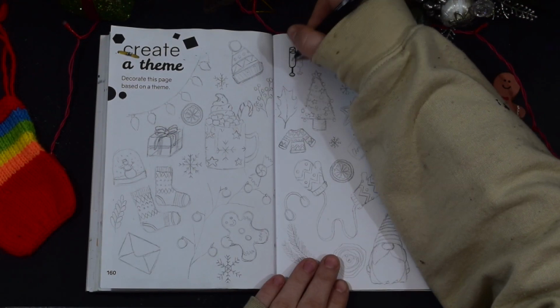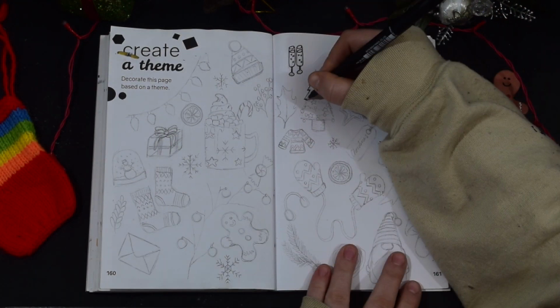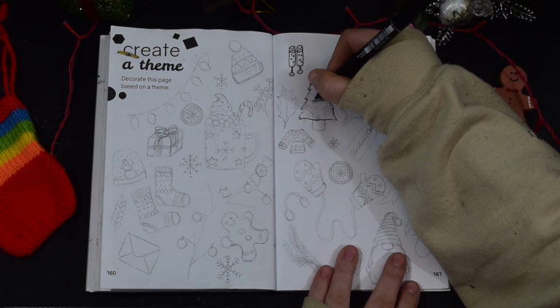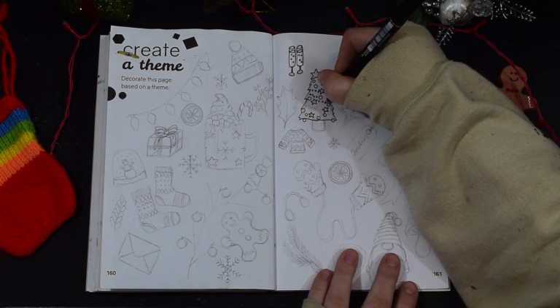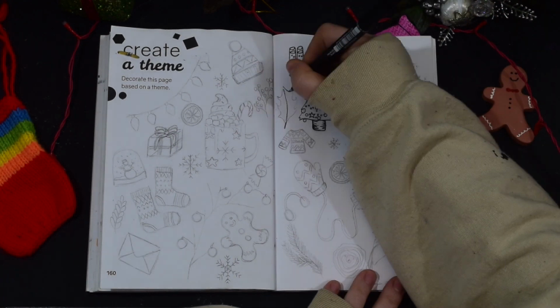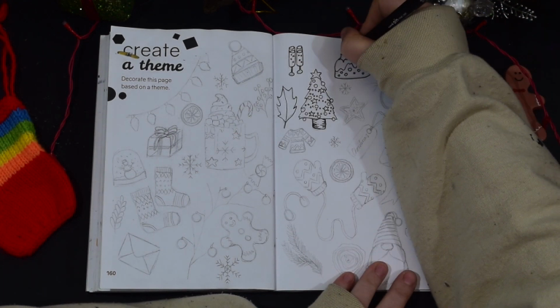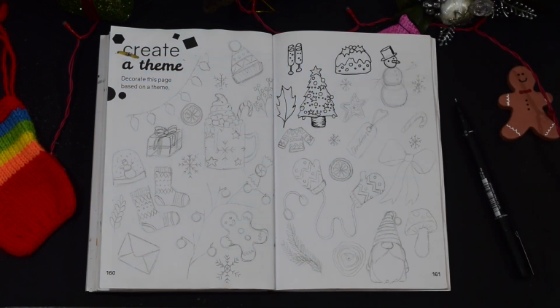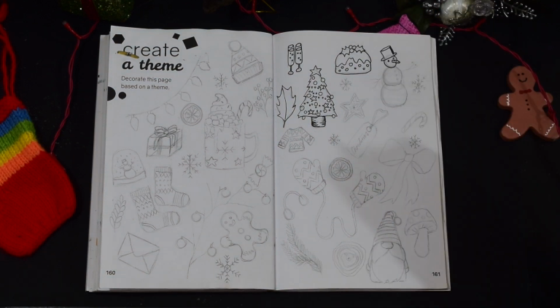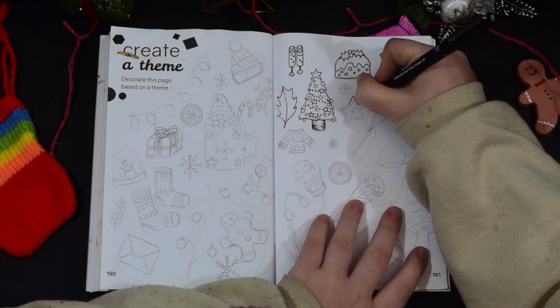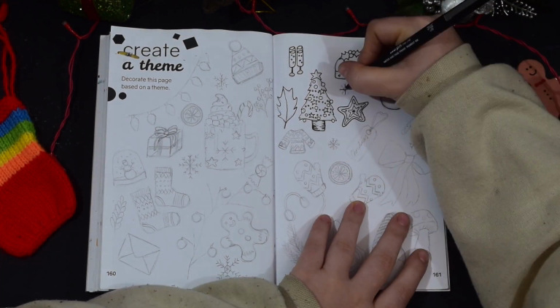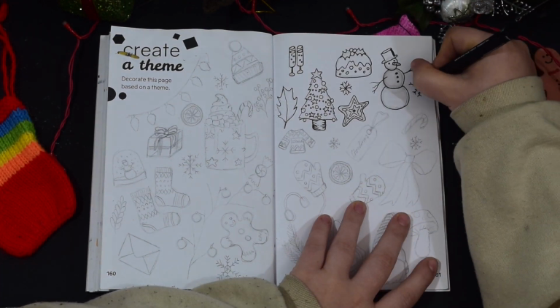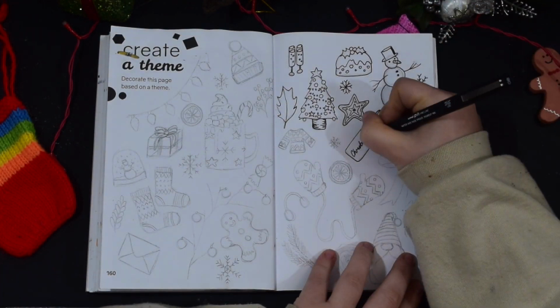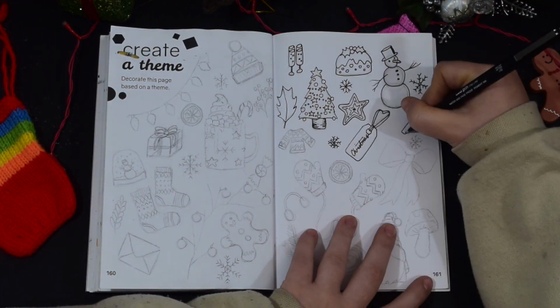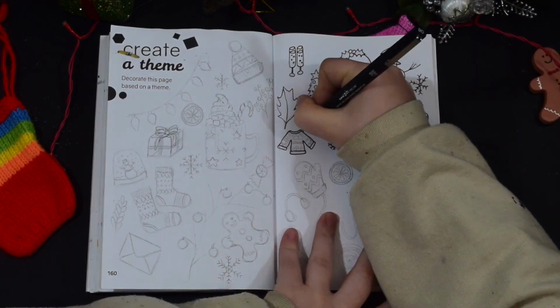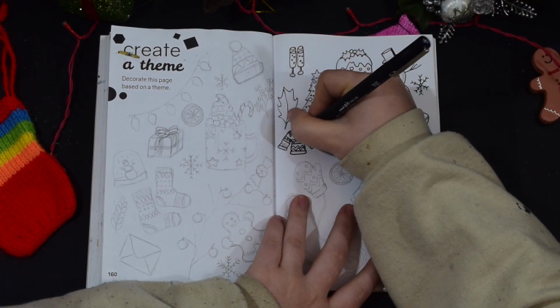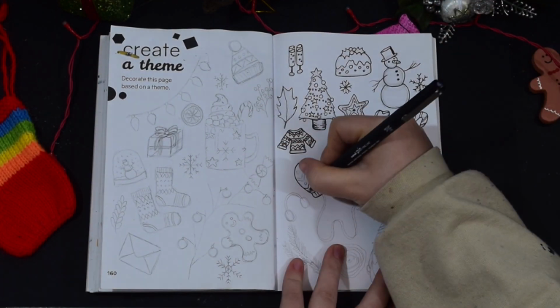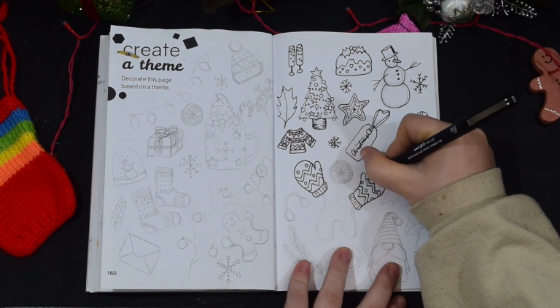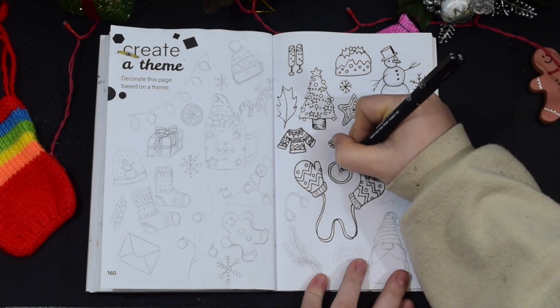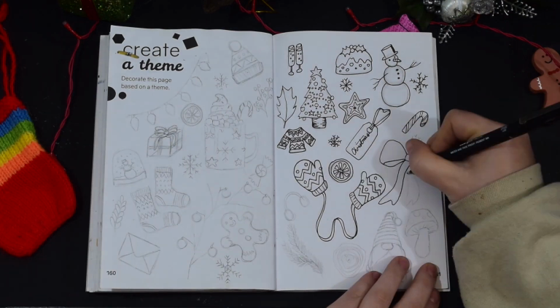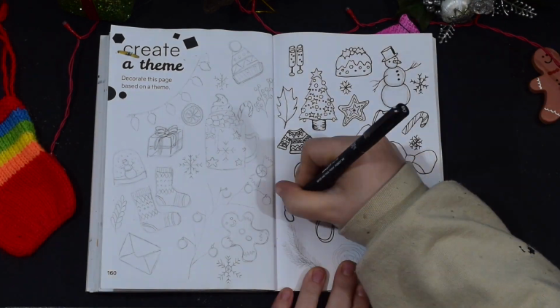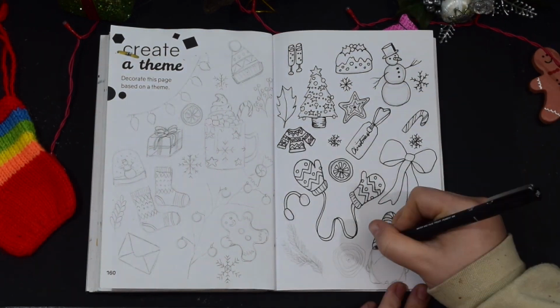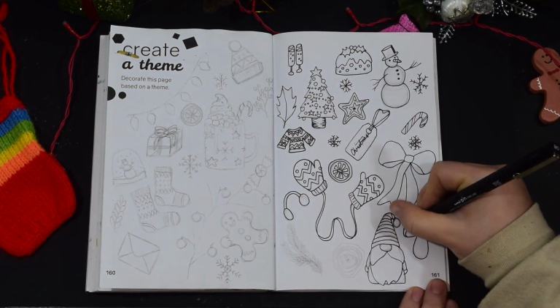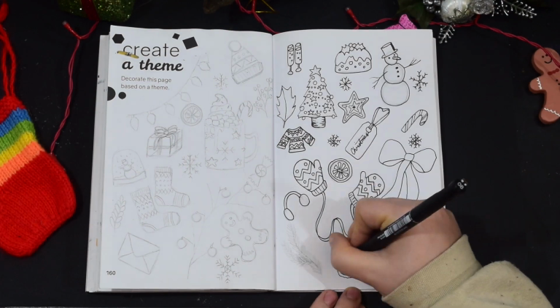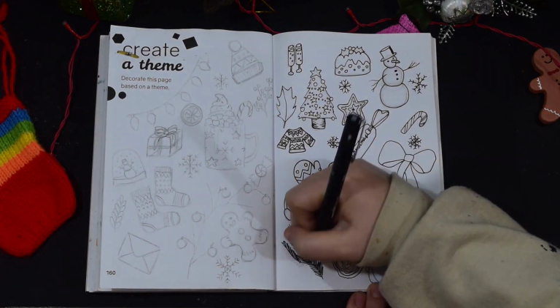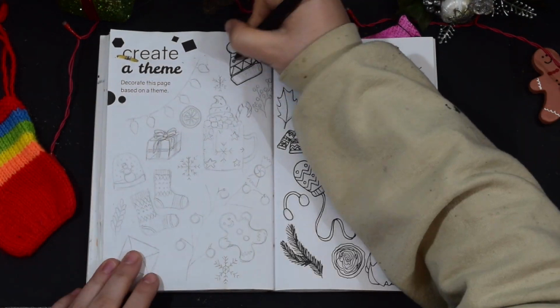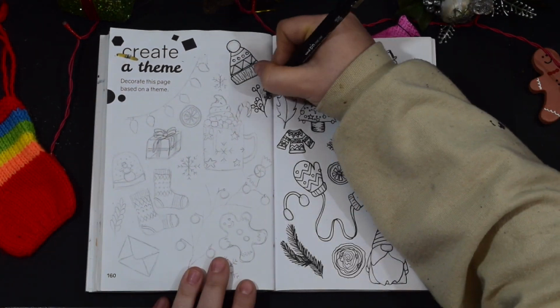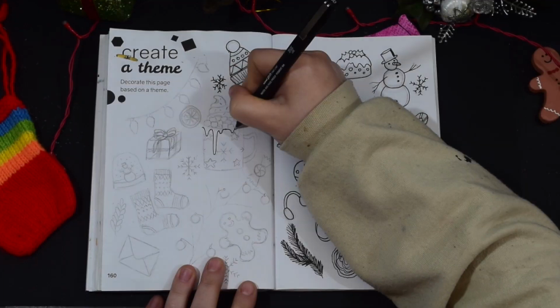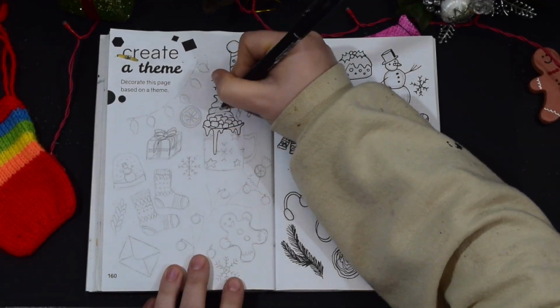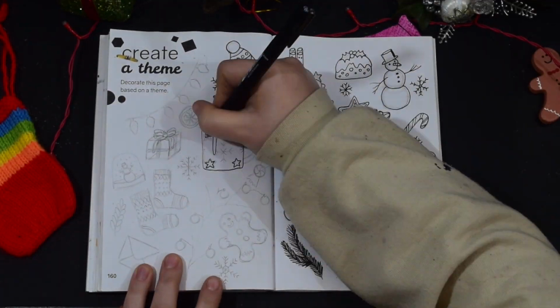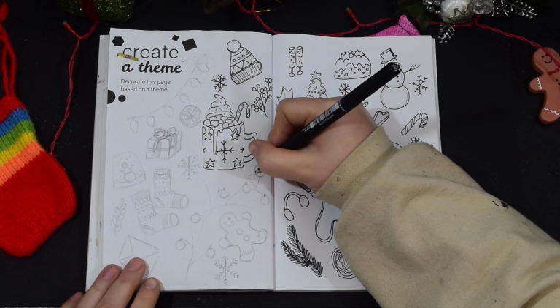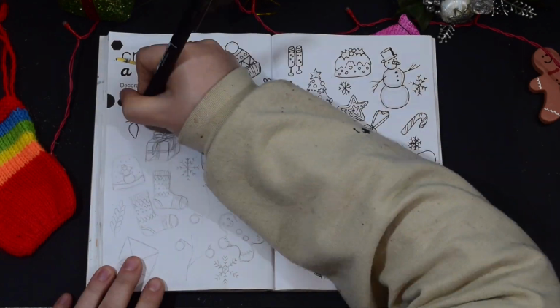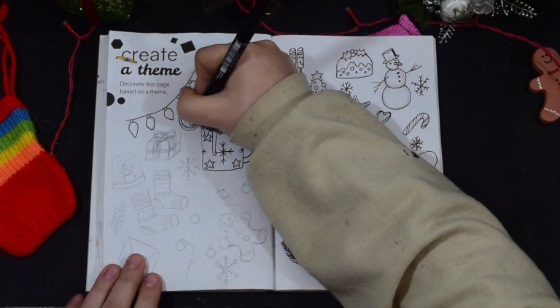Now as you can see I'm going over all of that with my line work using my Unipin fine liner. You might think this would be really boring to have to do all of this again, but I find it really really satisfying actually.